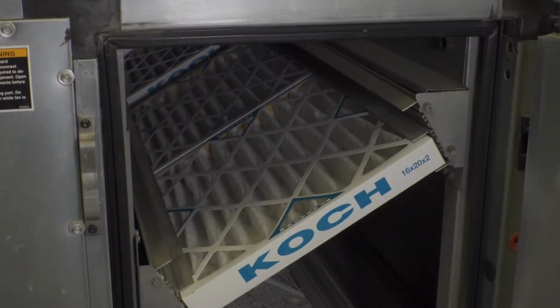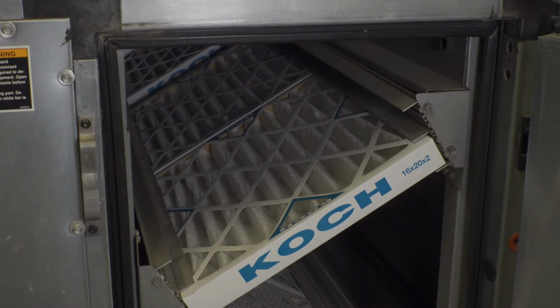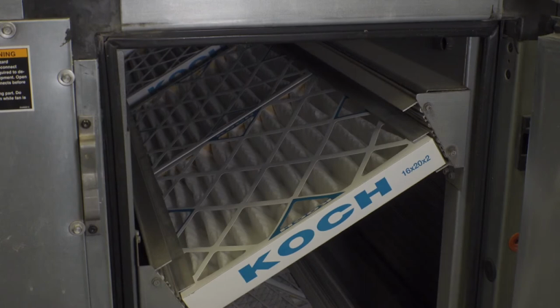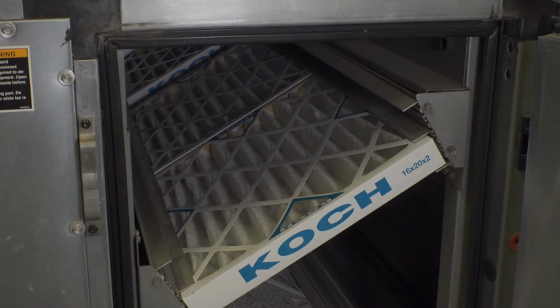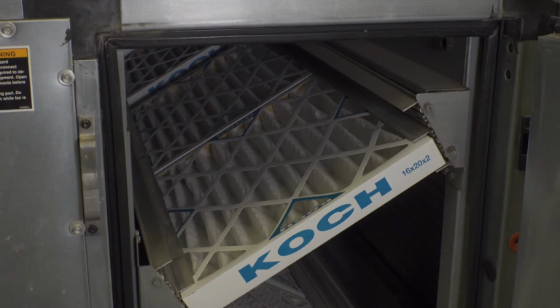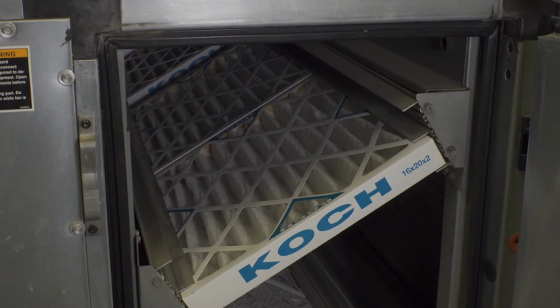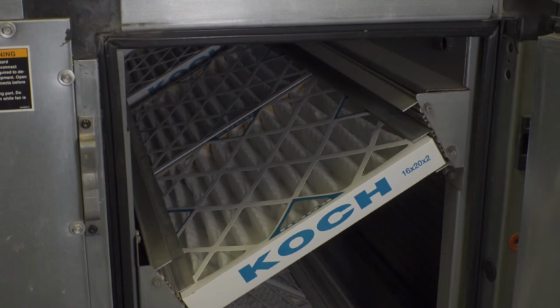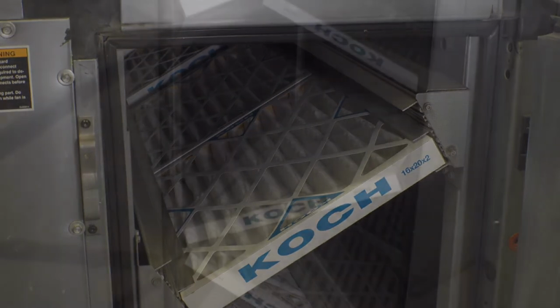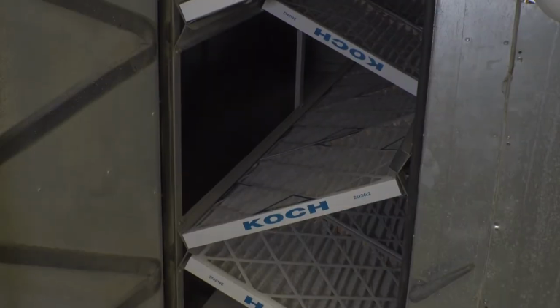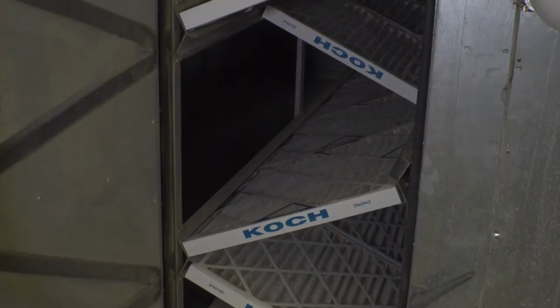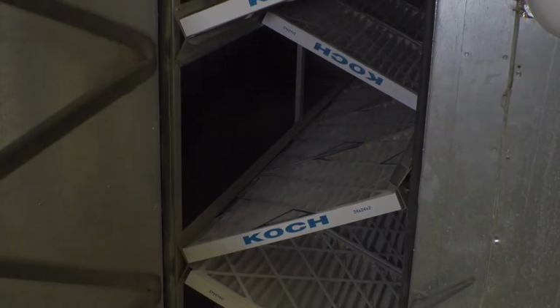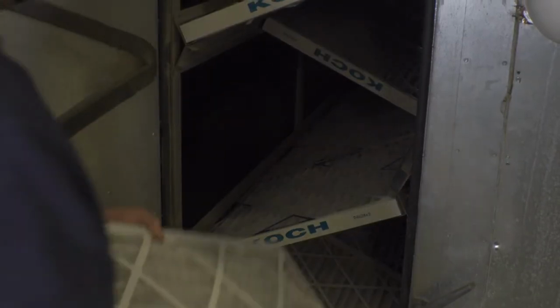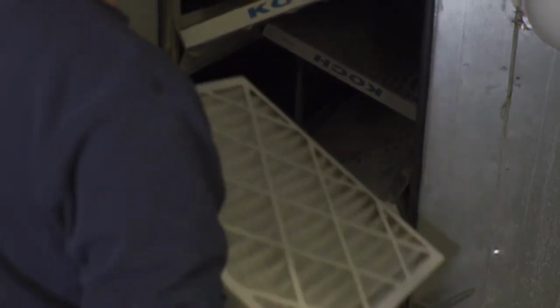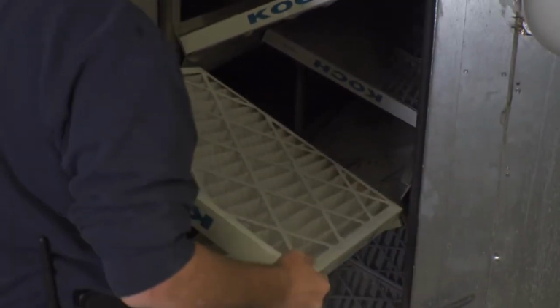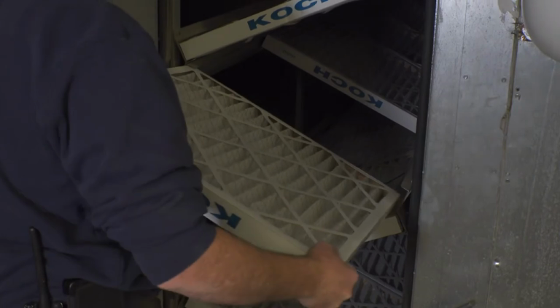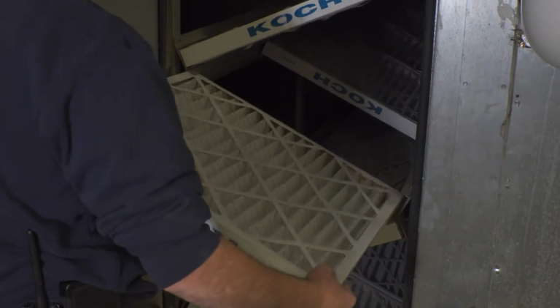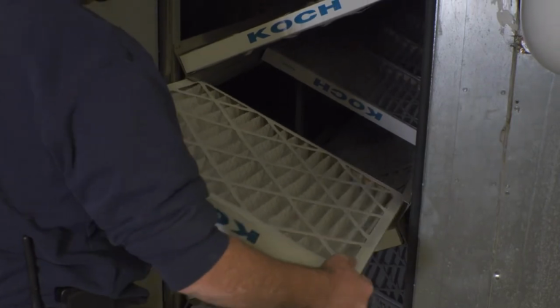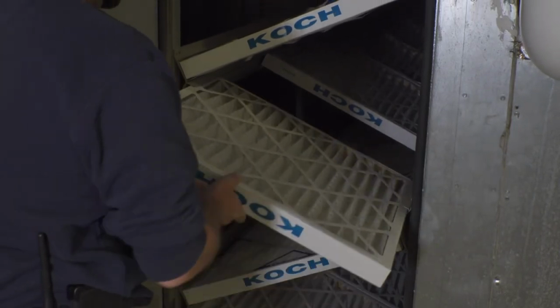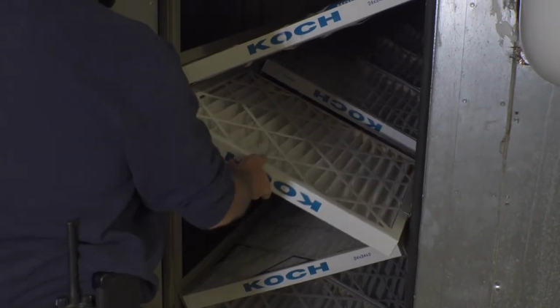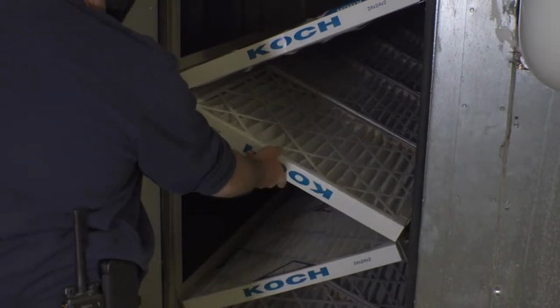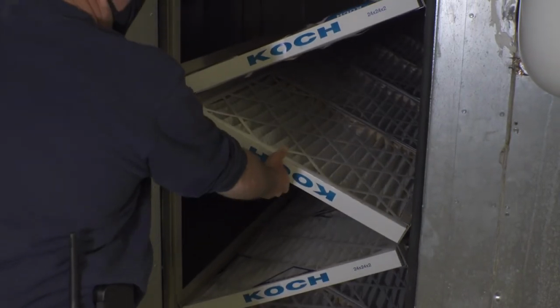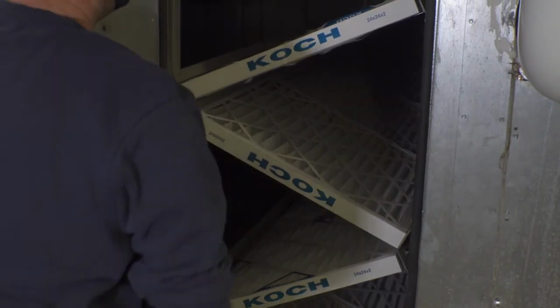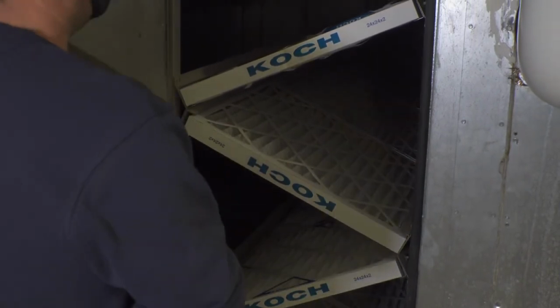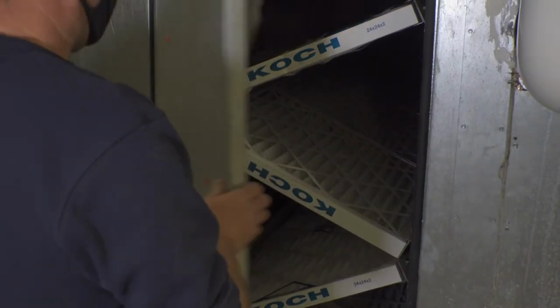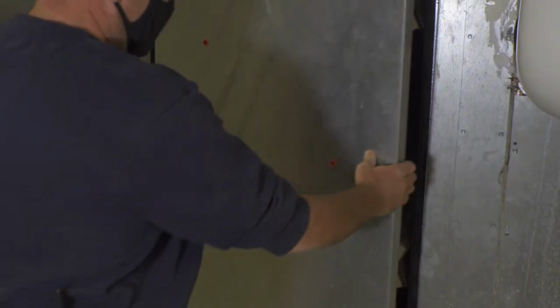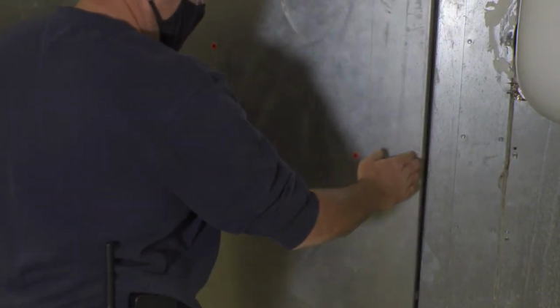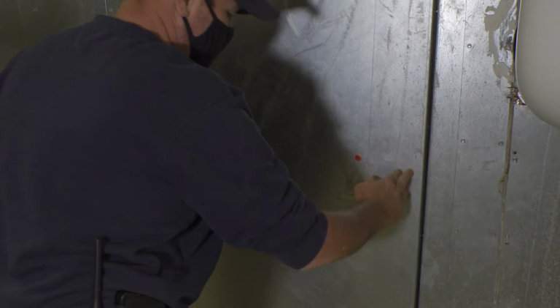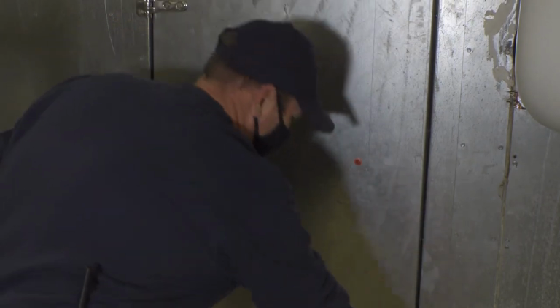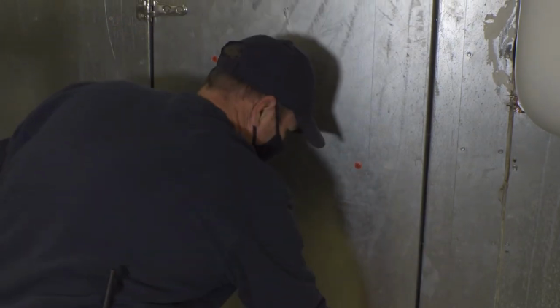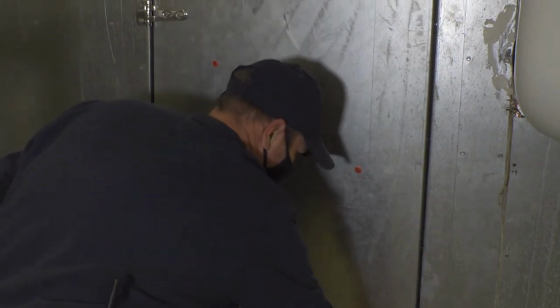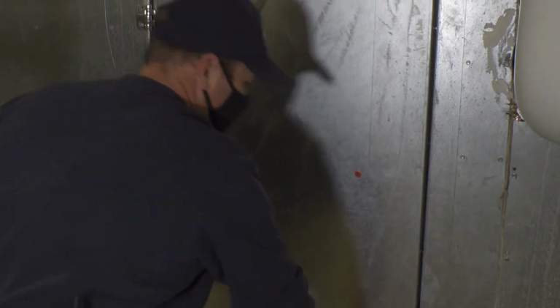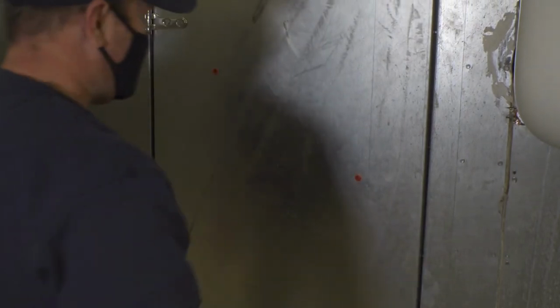But recycling that air can increase the spread of COVID-19, so our team made some critical adjustments. We've calibrated our air handlers to bring in the maximum amount of outside air possible. This reduces the amount being recycled and helps to reduce the spread of the virus.